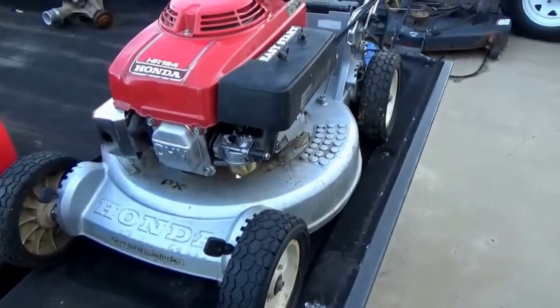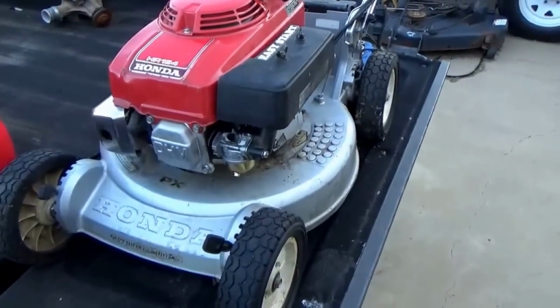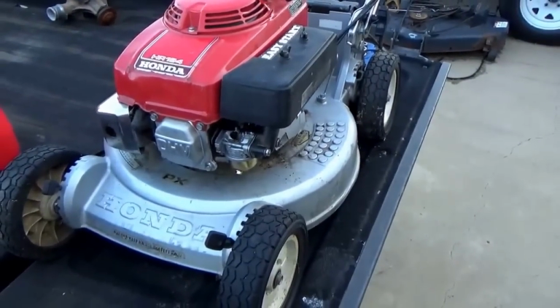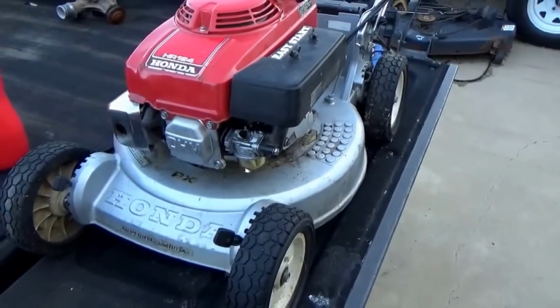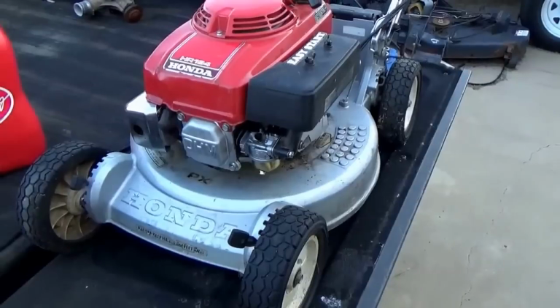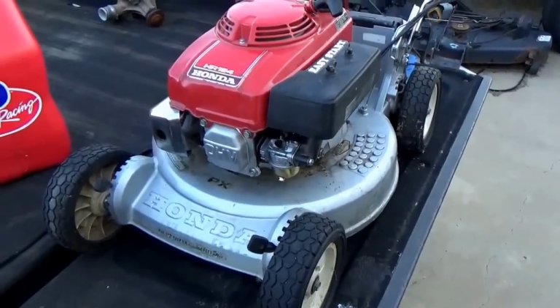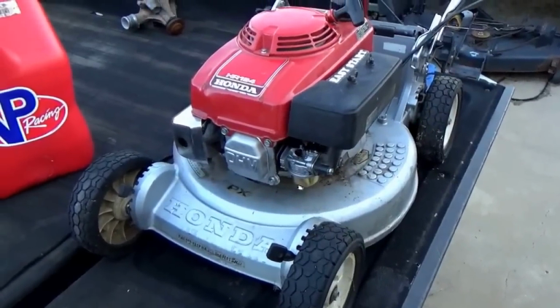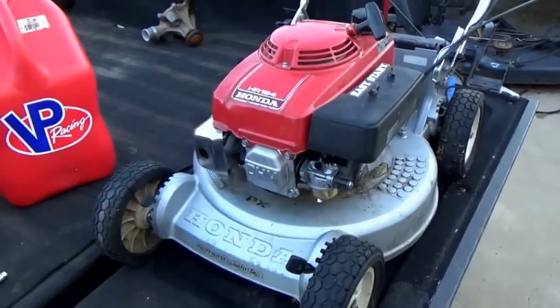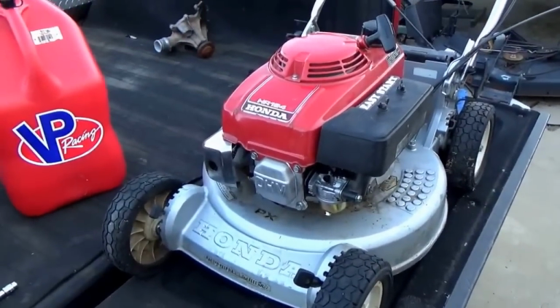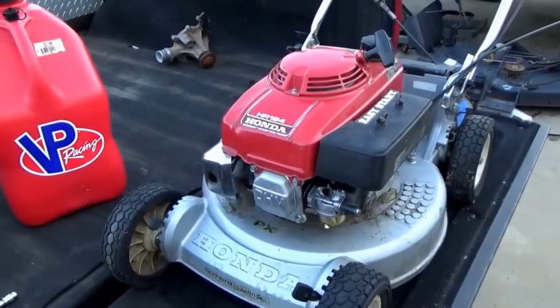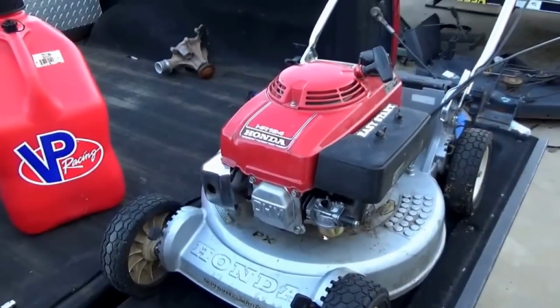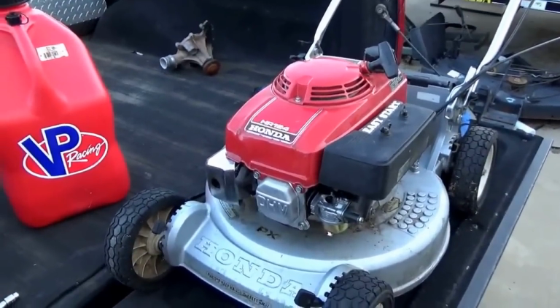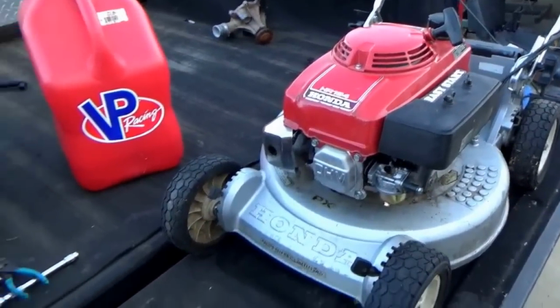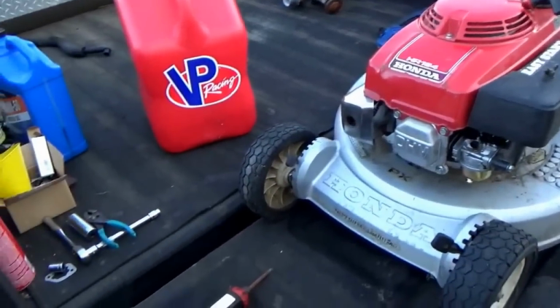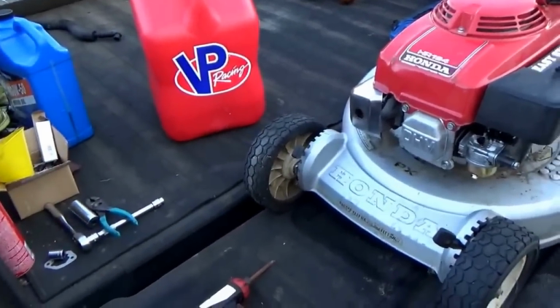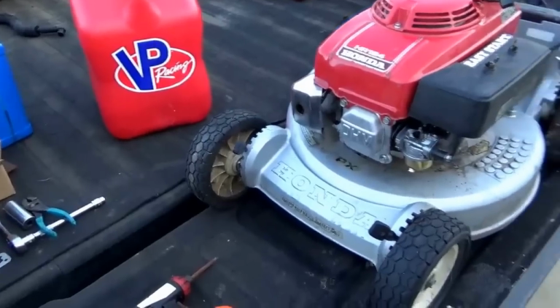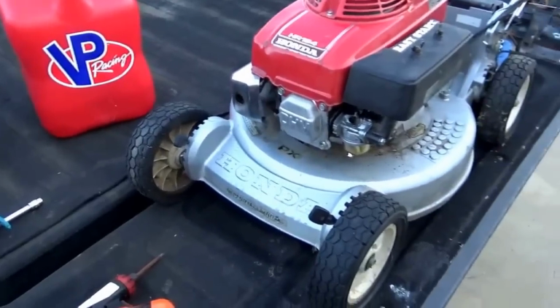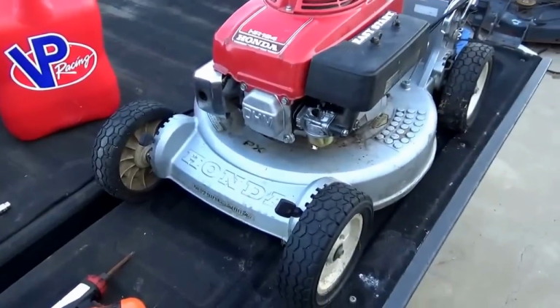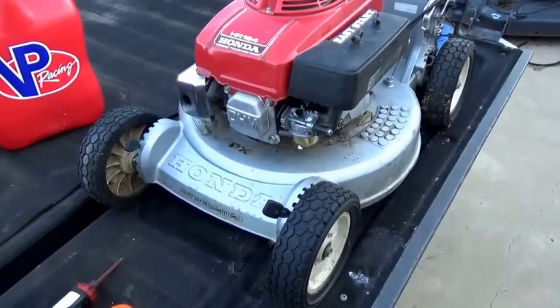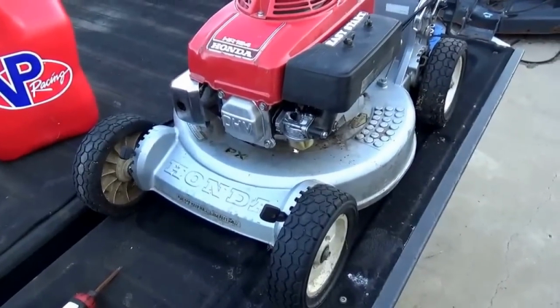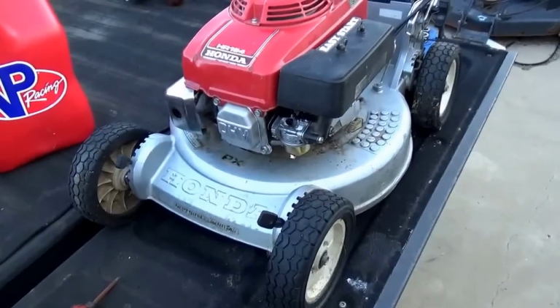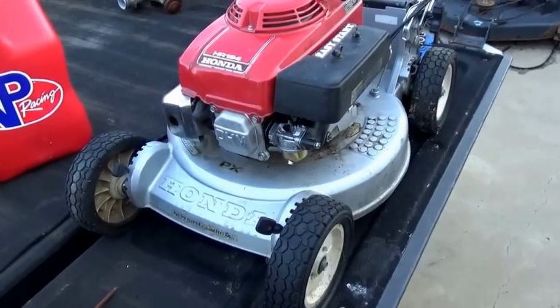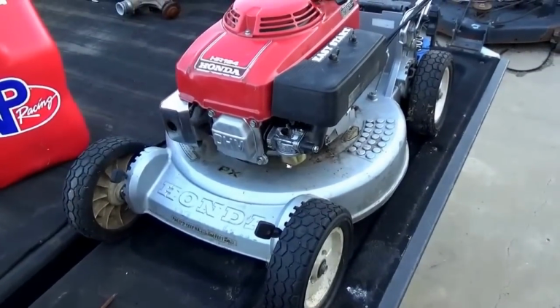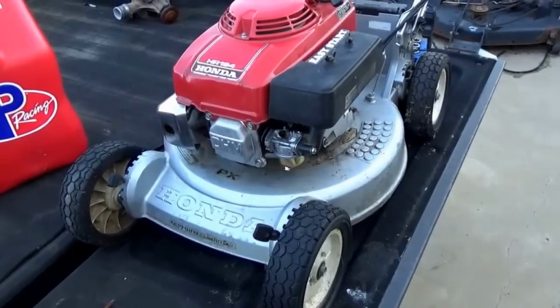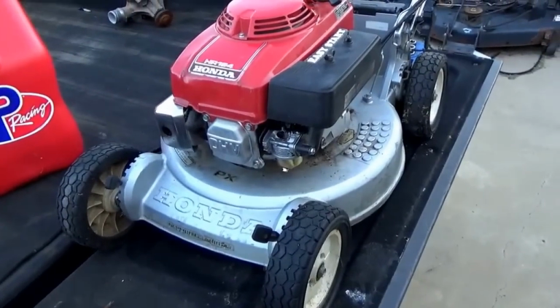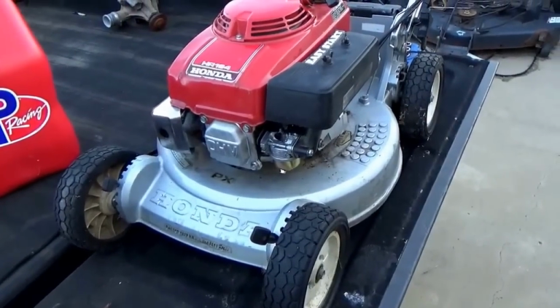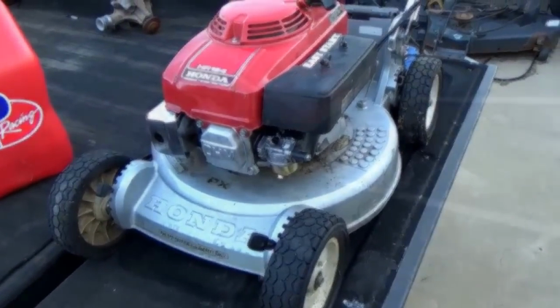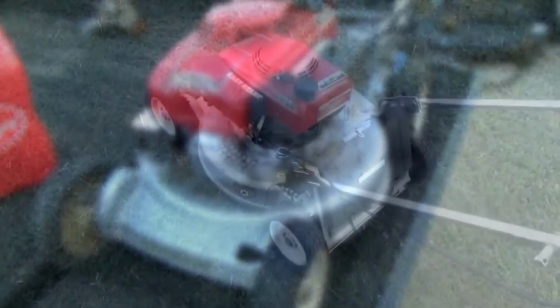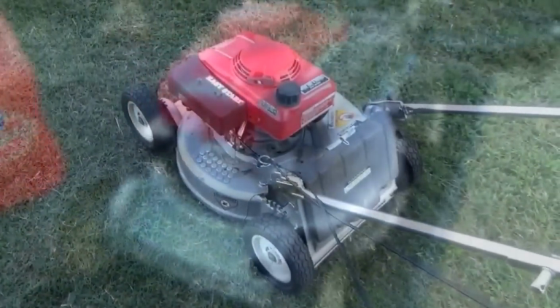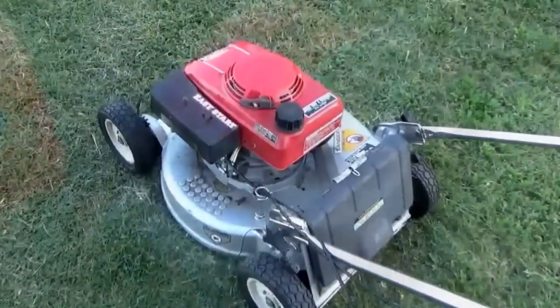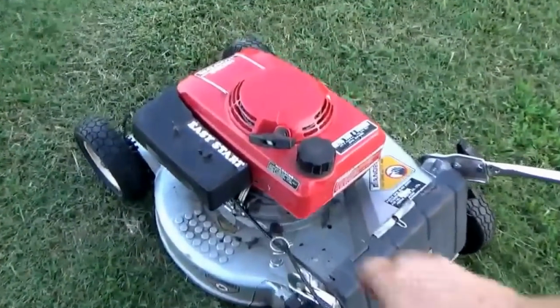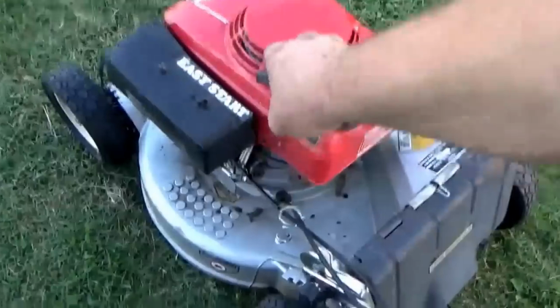We'll get it off down off the tailgate here, put some ground under it, and see if we can cut some grass. We'll go ahead and get it cranked back up here.